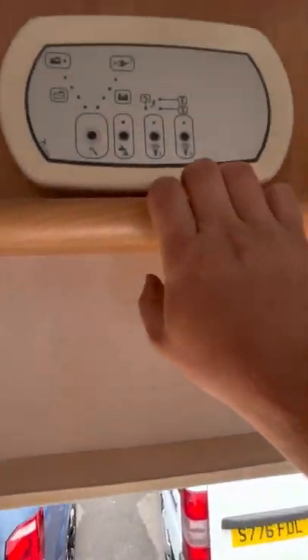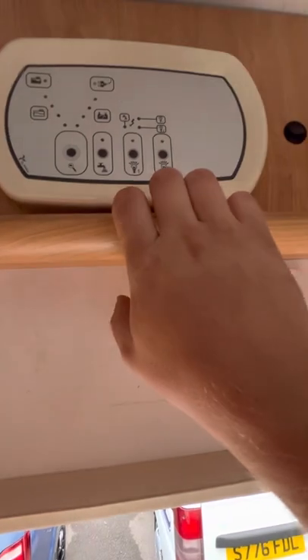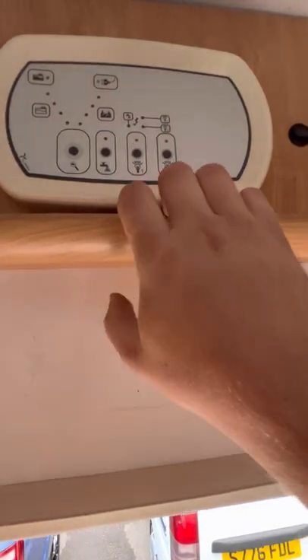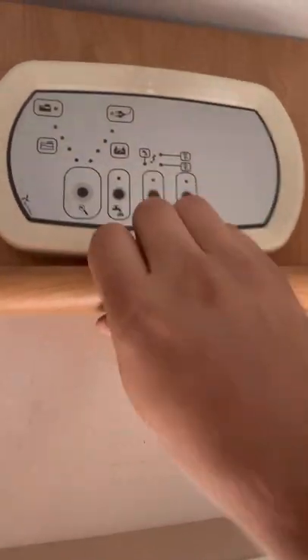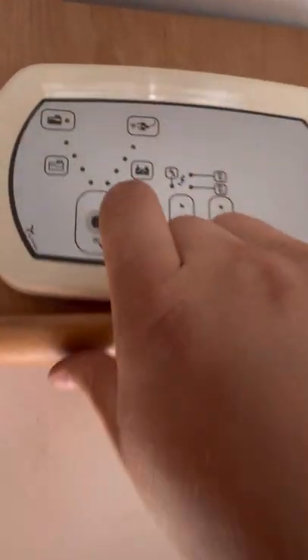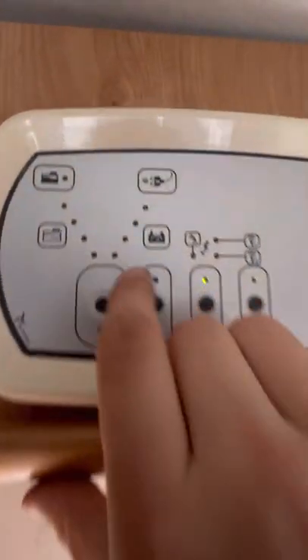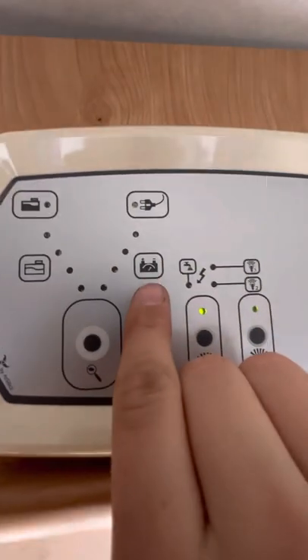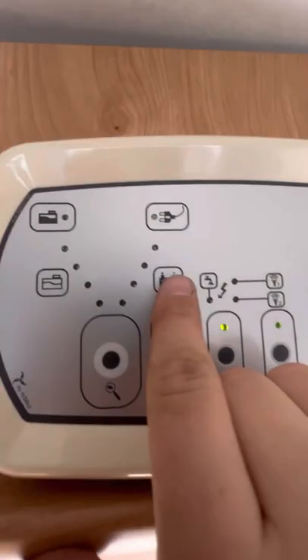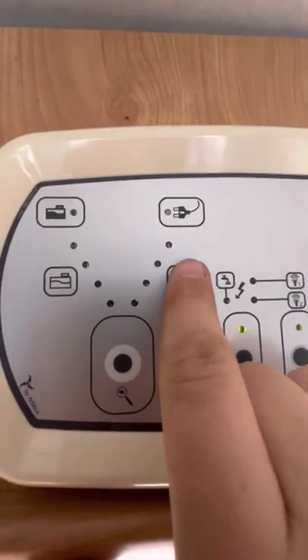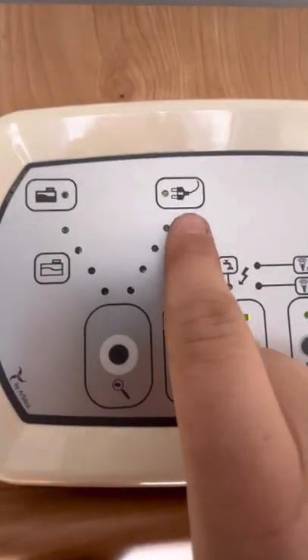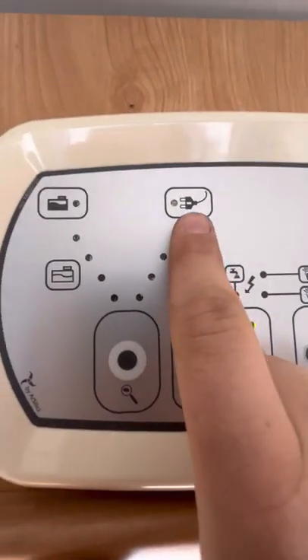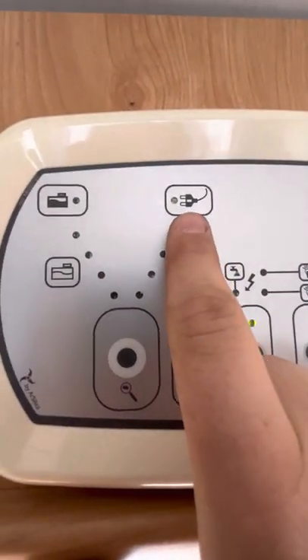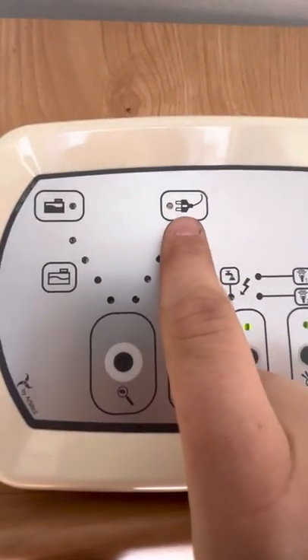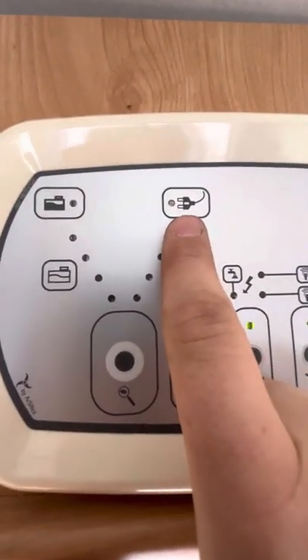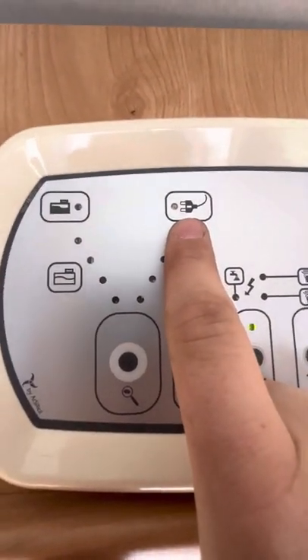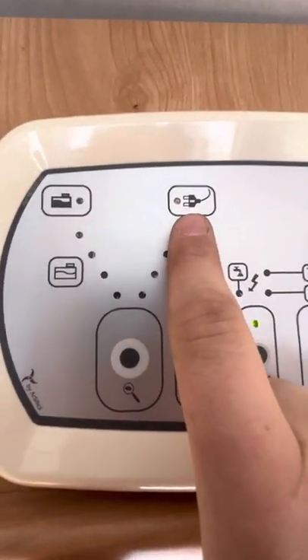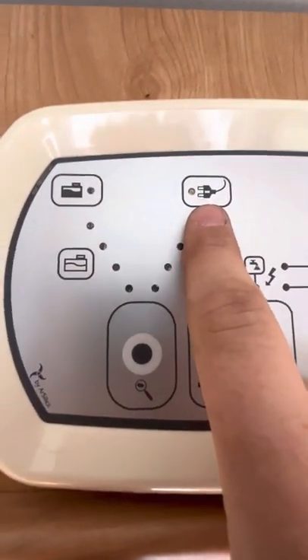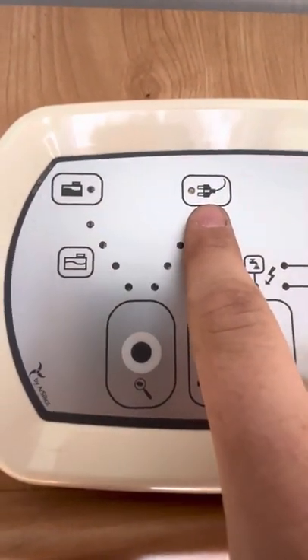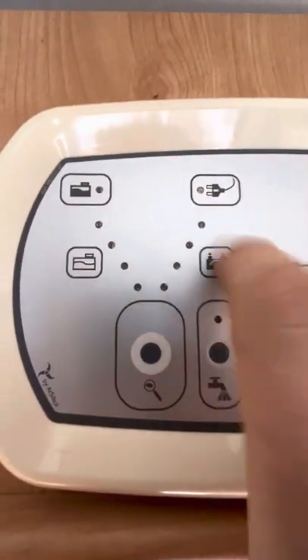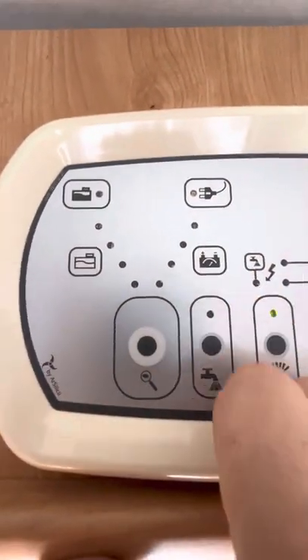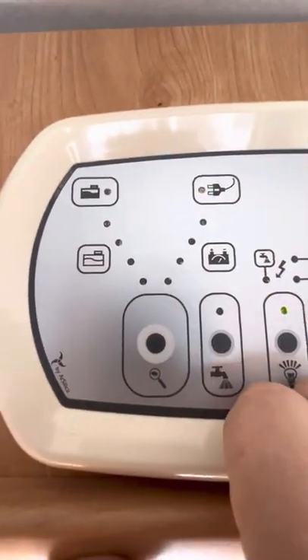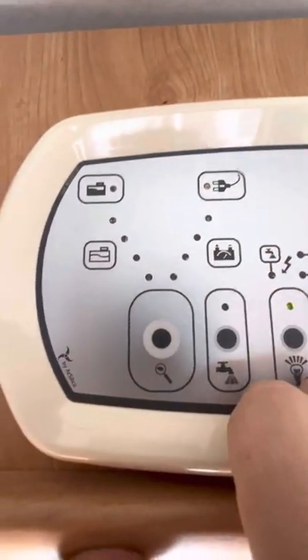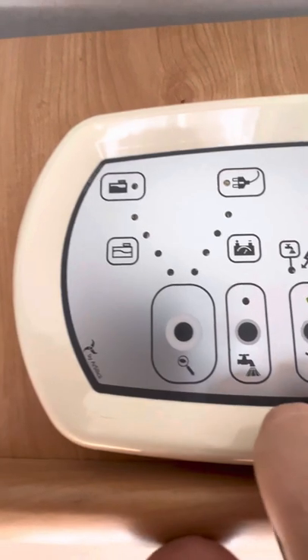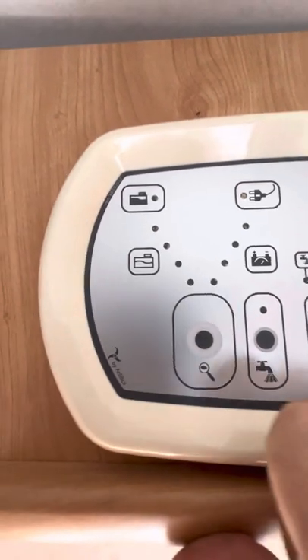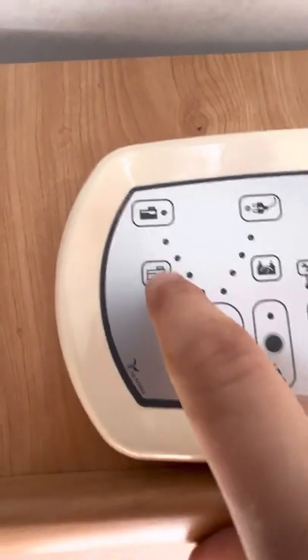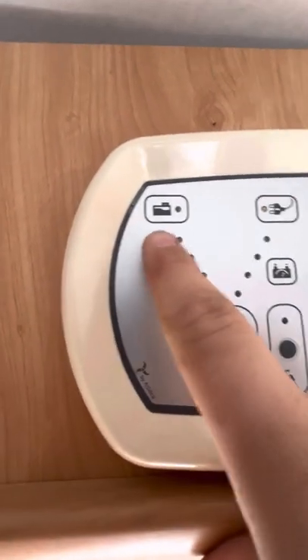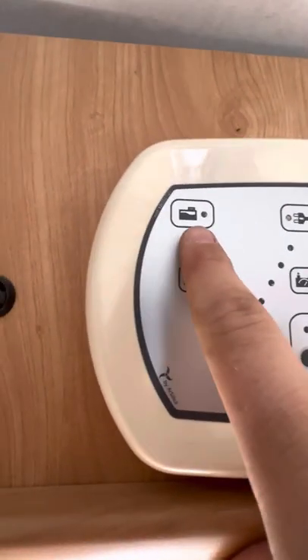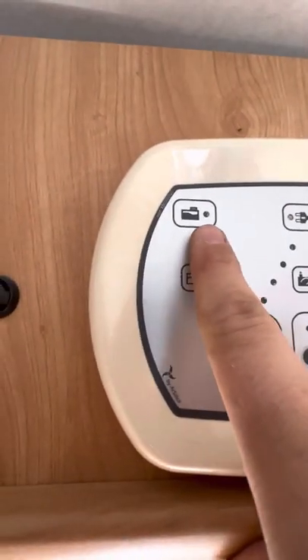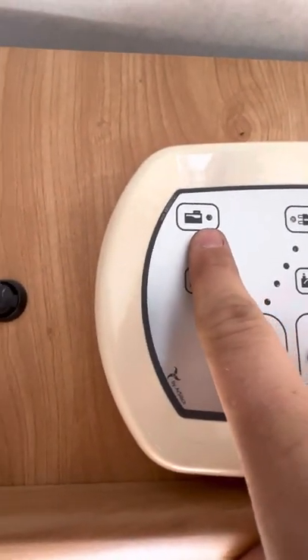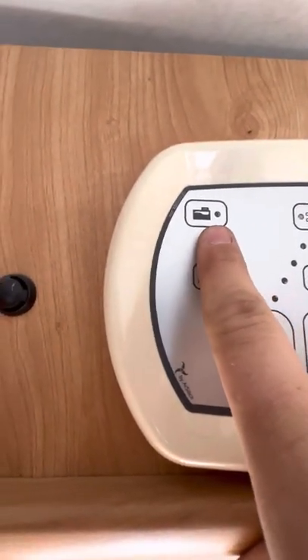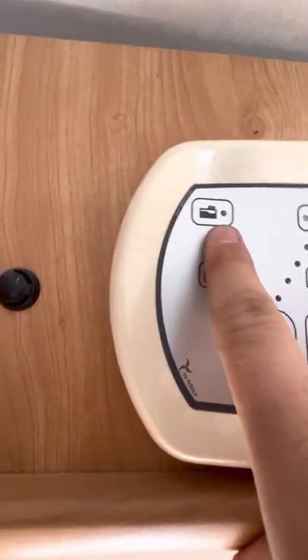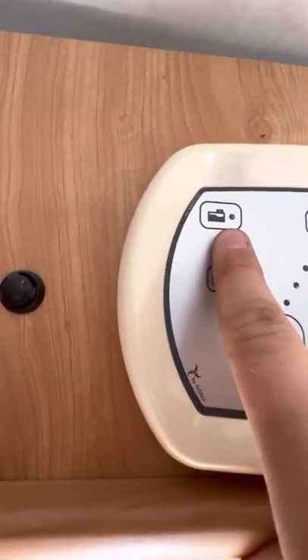If you had a hookup cable plugged in, this light up here would be on. And if your wastewater was full, this light here would be on.